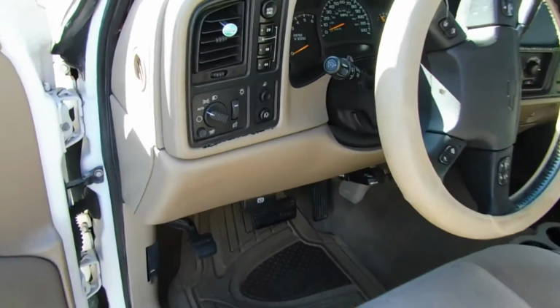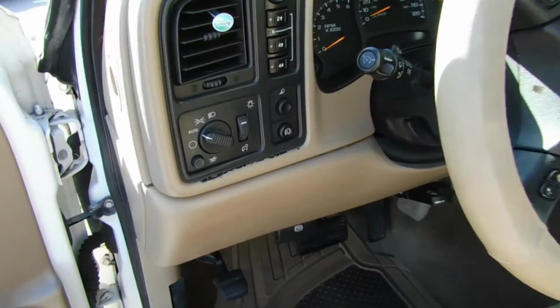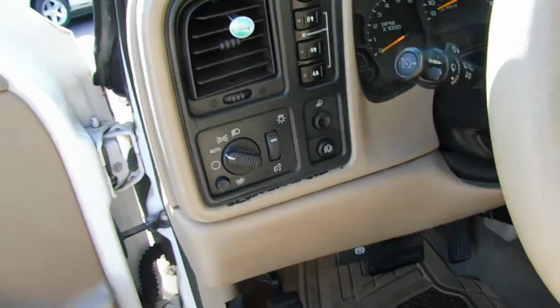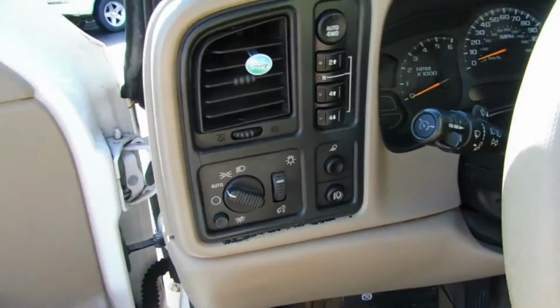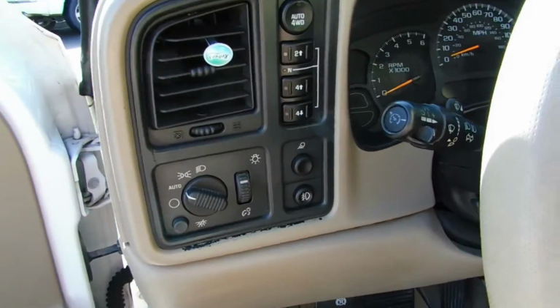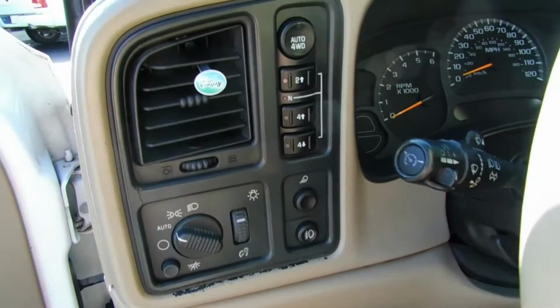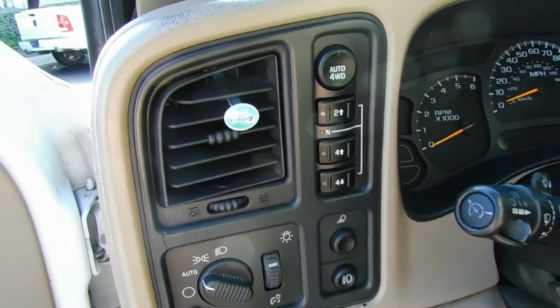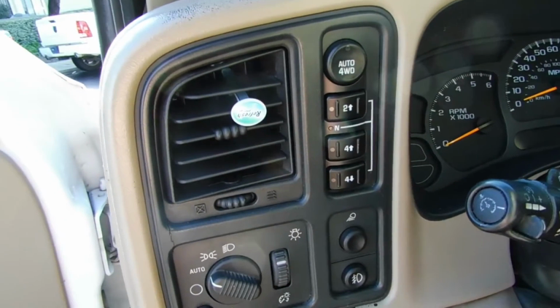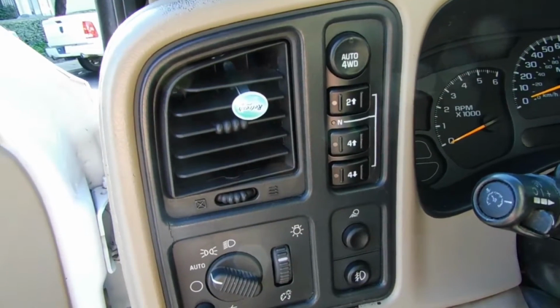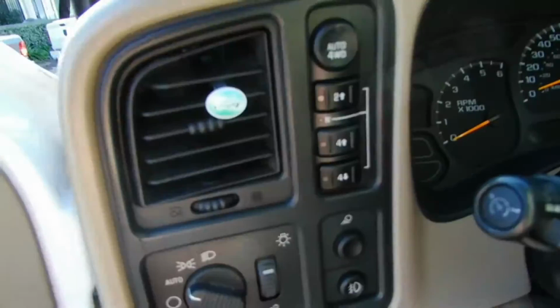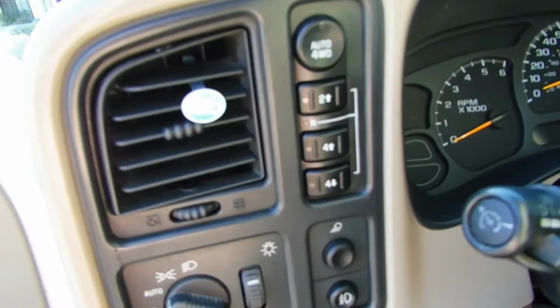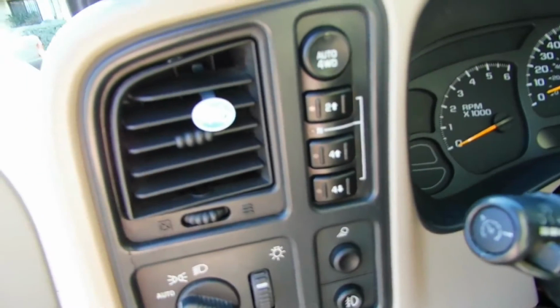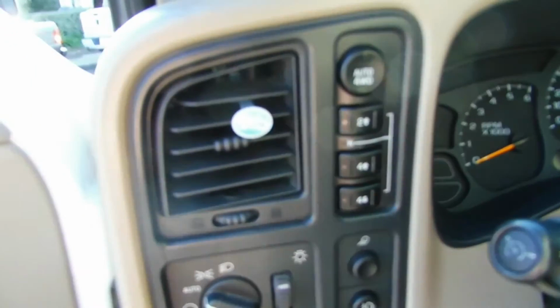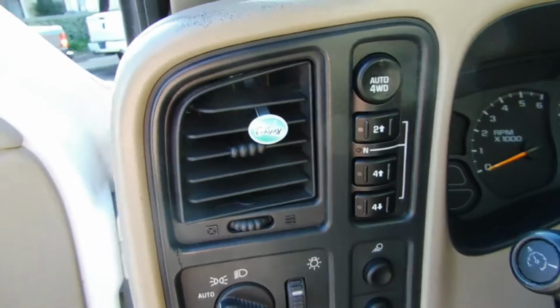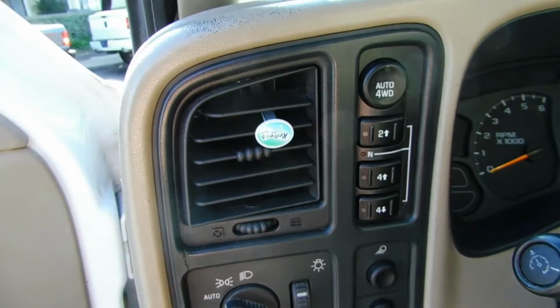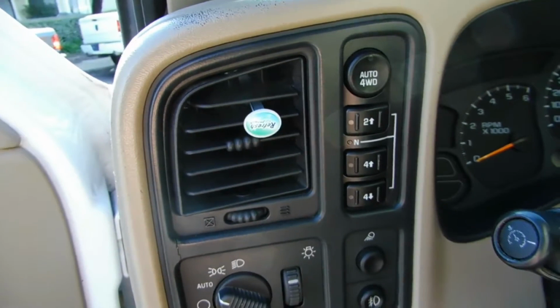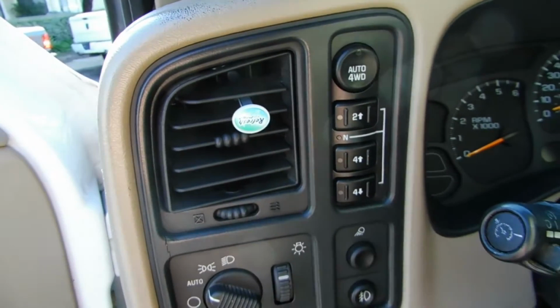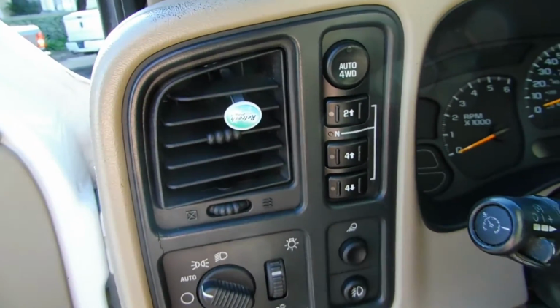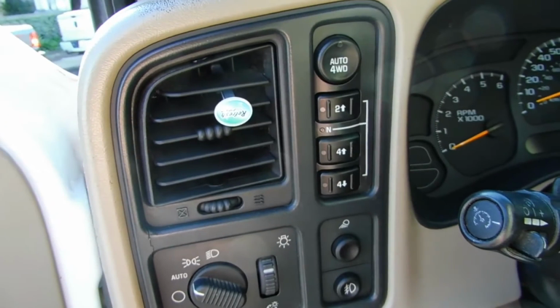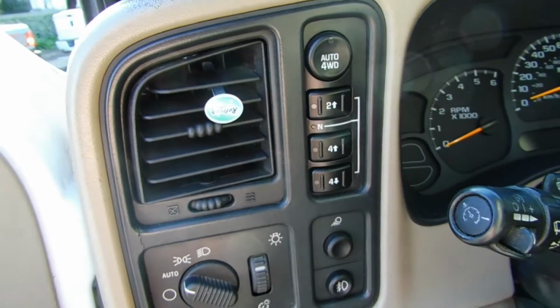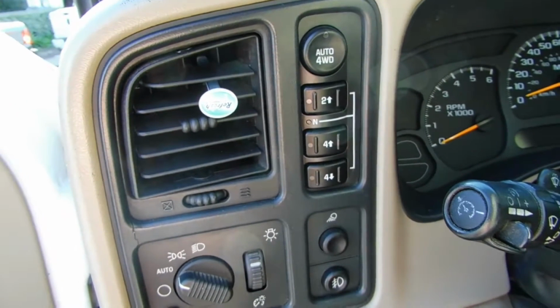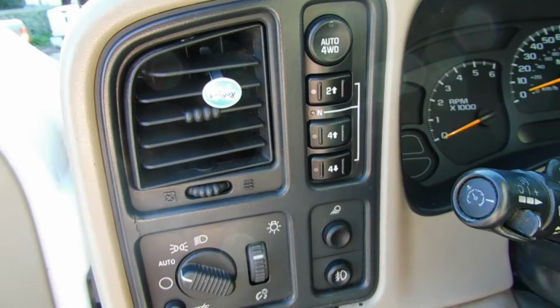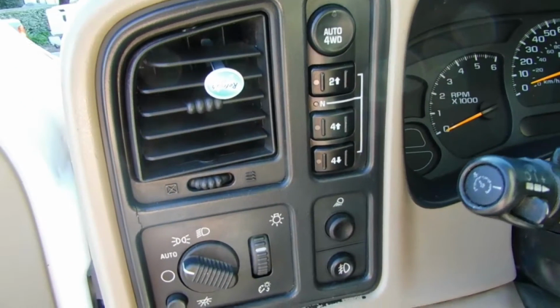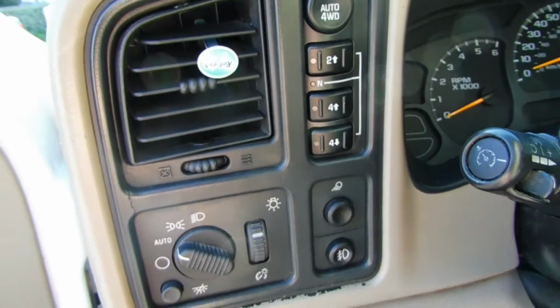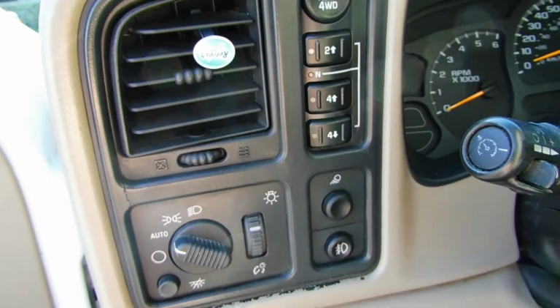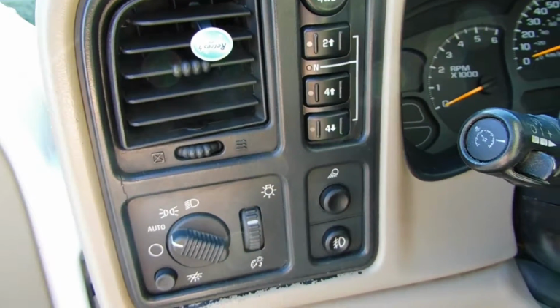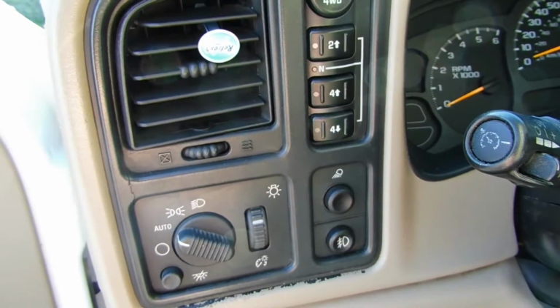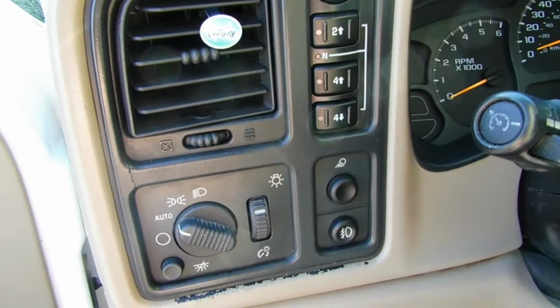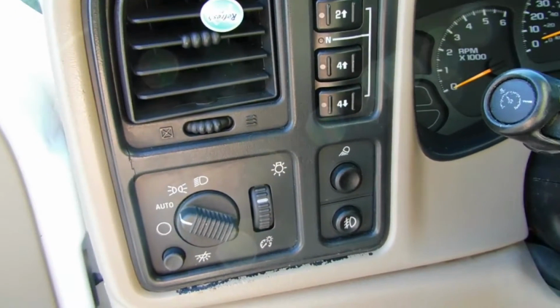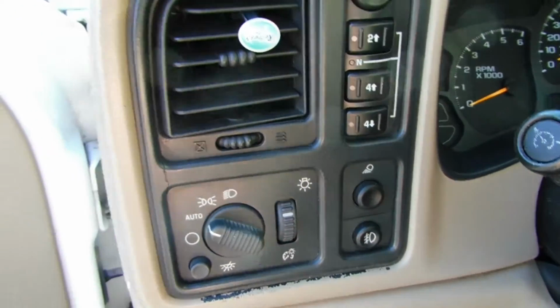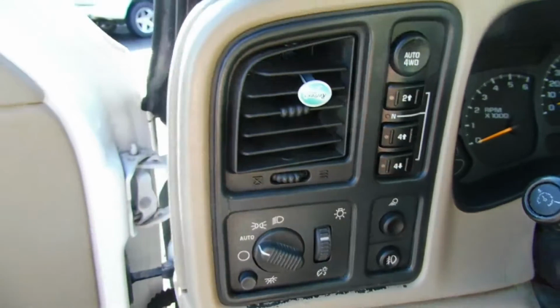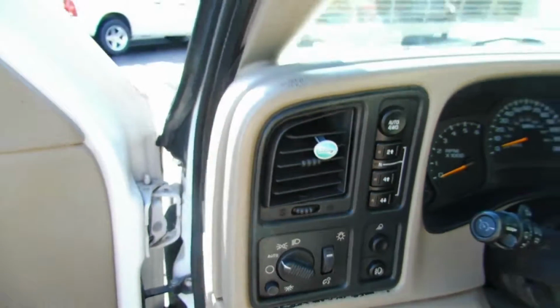Here we go — the four-wheel drive. Auto four-wheel: you can click that and it goes in and out of four-wheel drive when needed. Two-wheel drive, four-wheel high, four-wheel low. Got everything you need there.